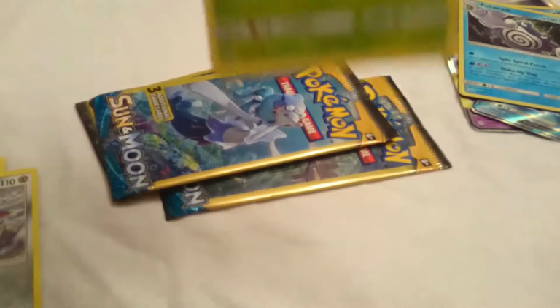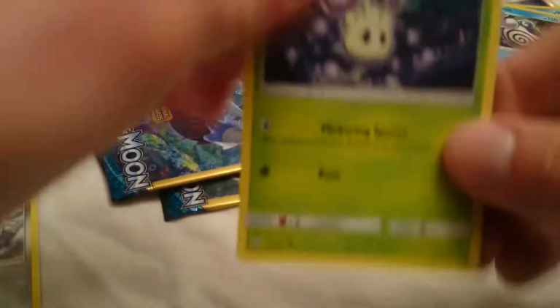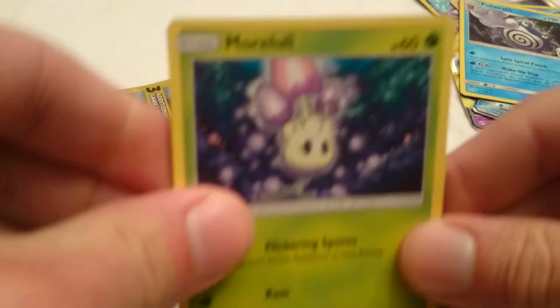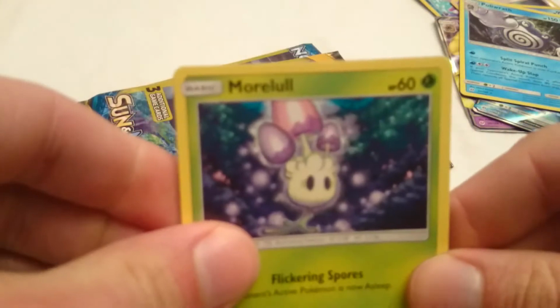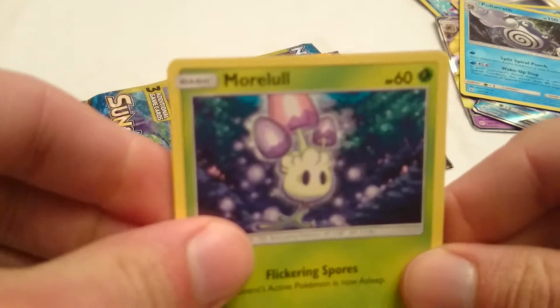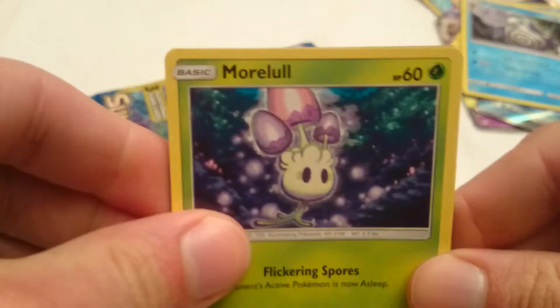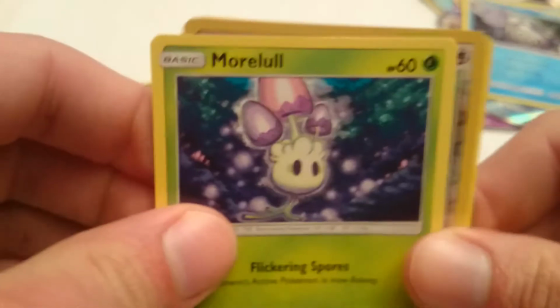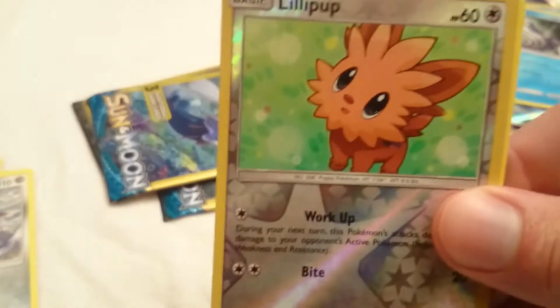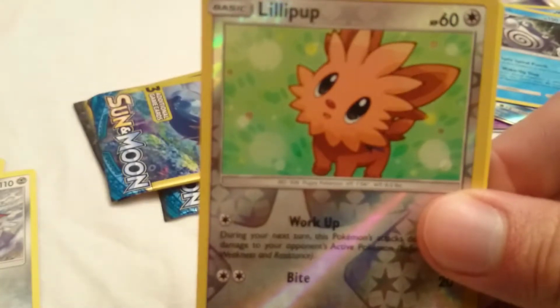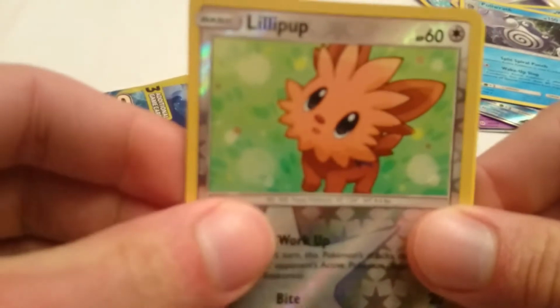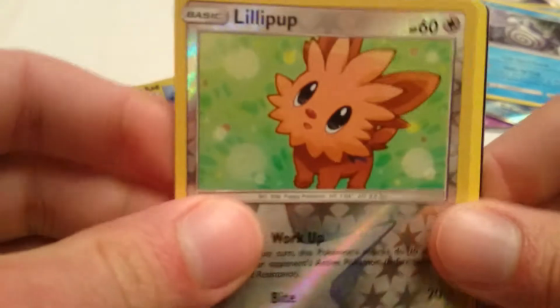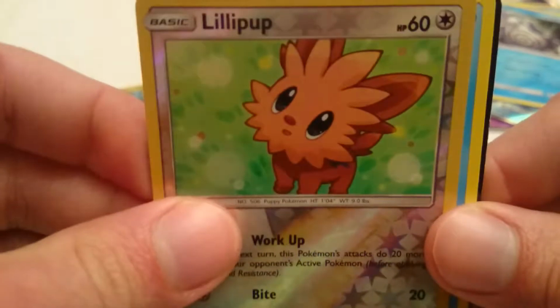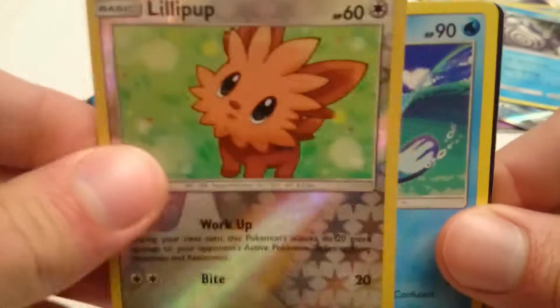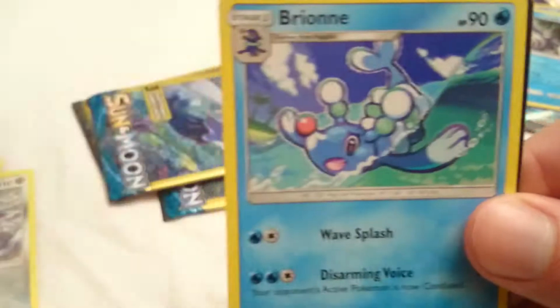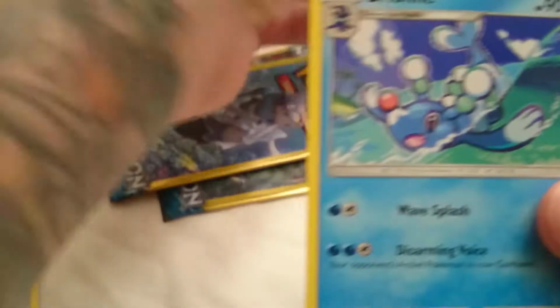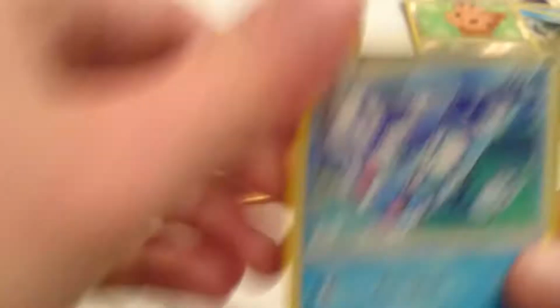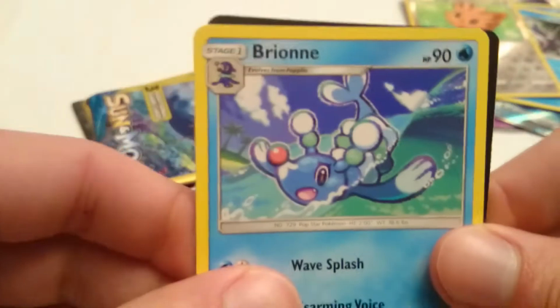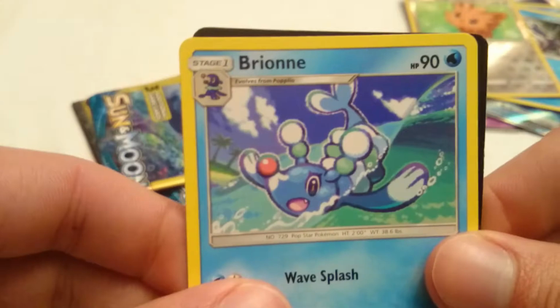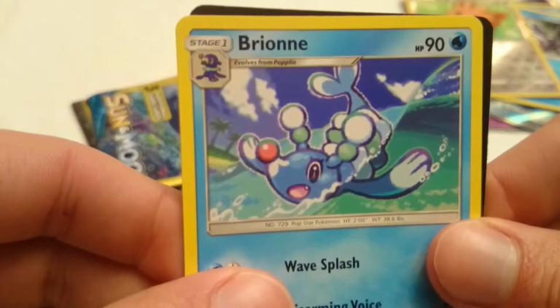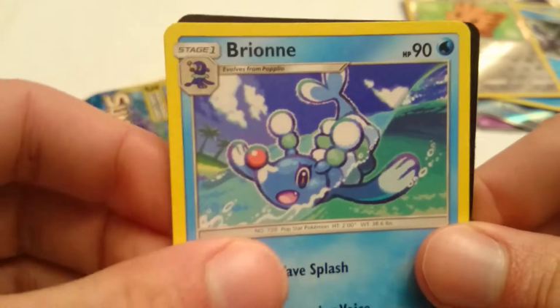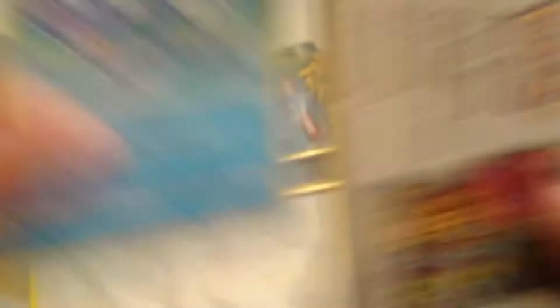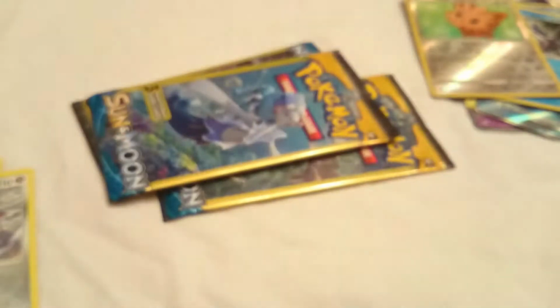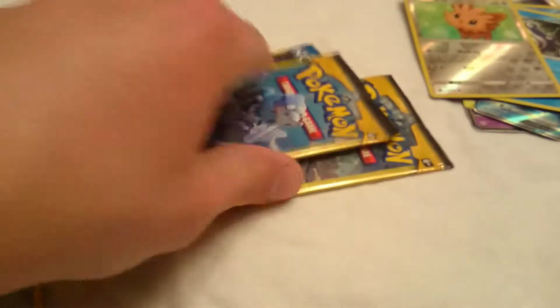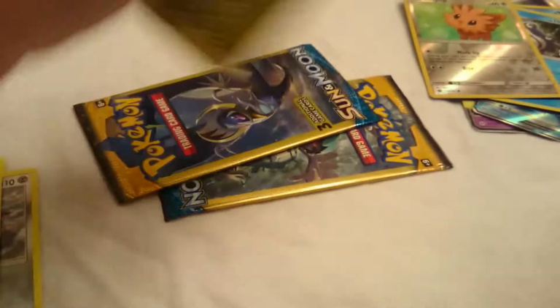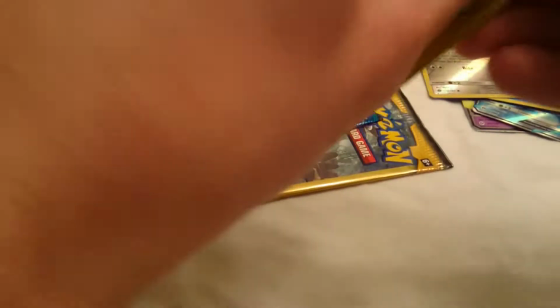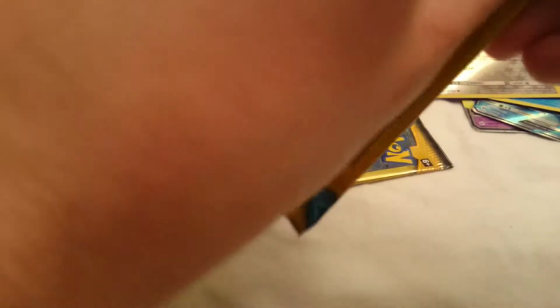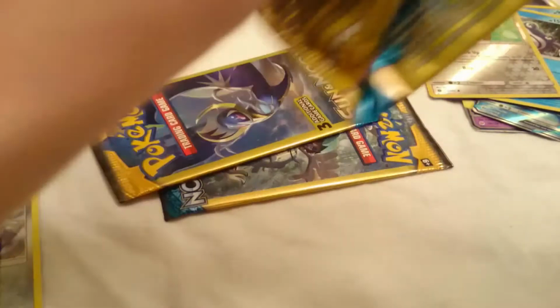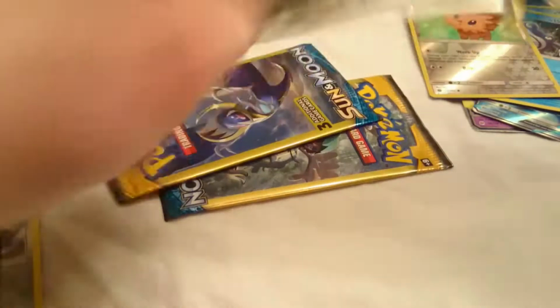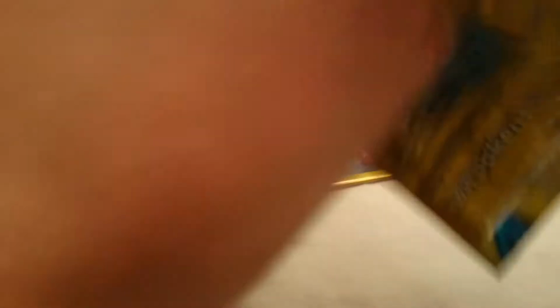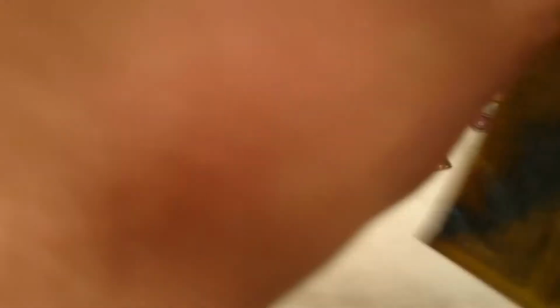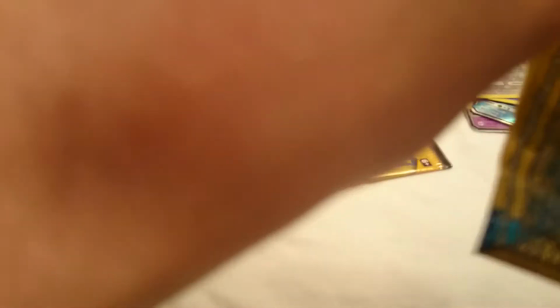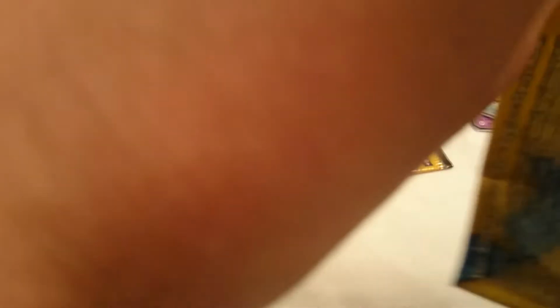A Morelull, a Lillipup reverse holo, and a Bronnor — however the hell you say that one, I don't know.